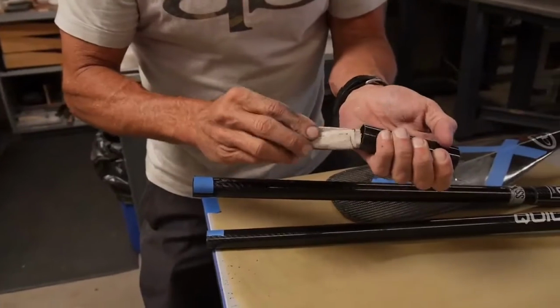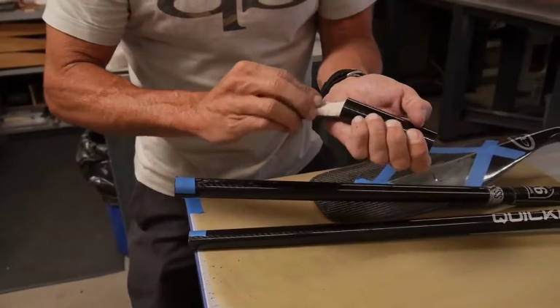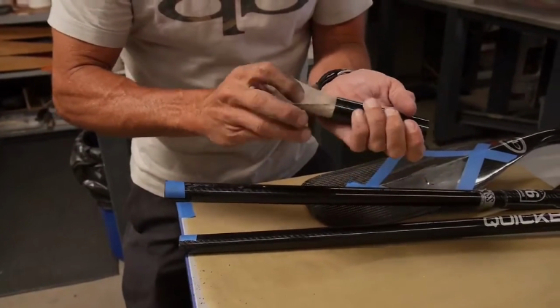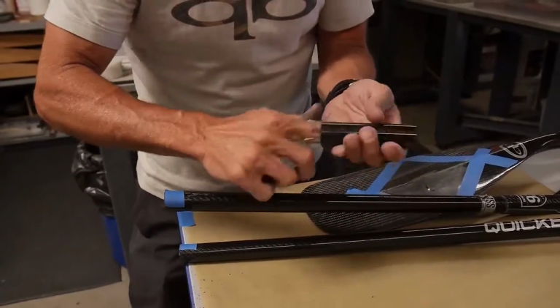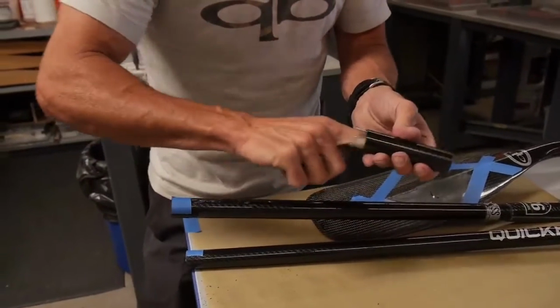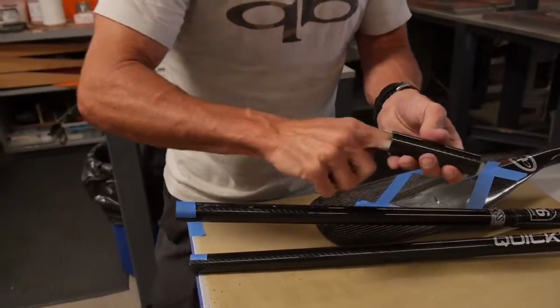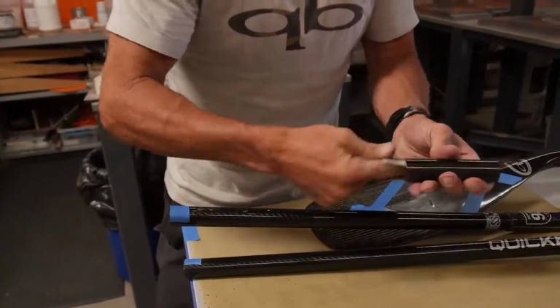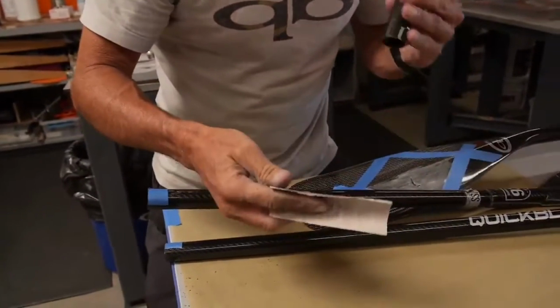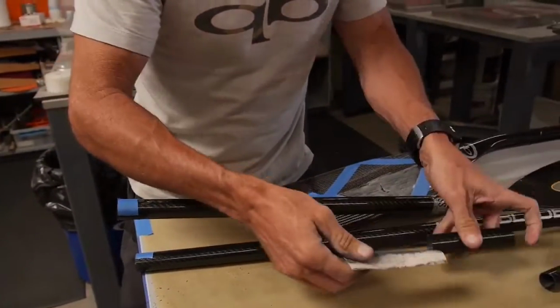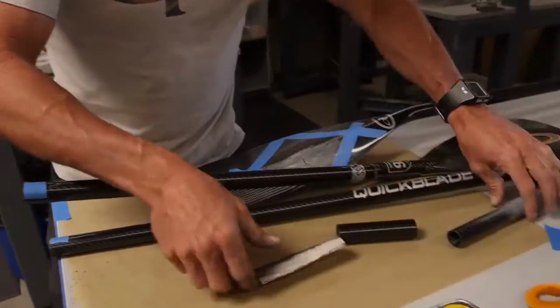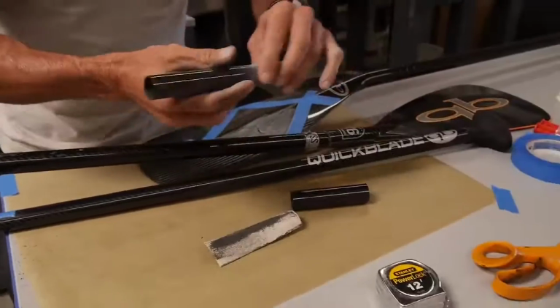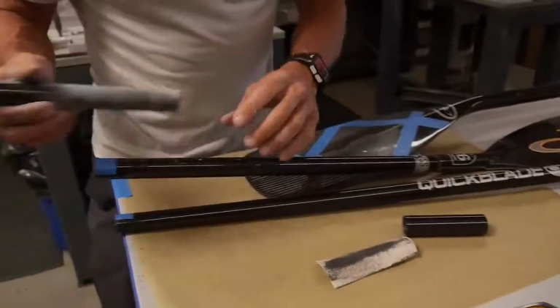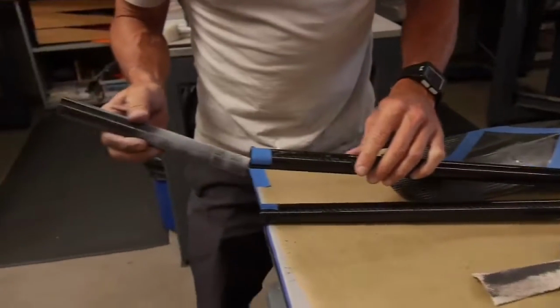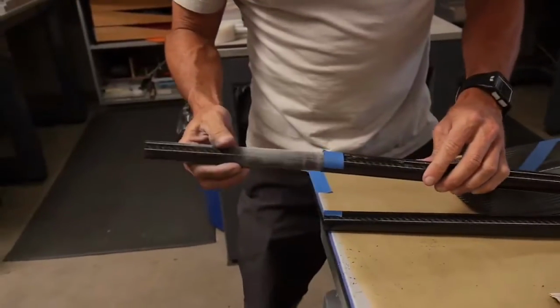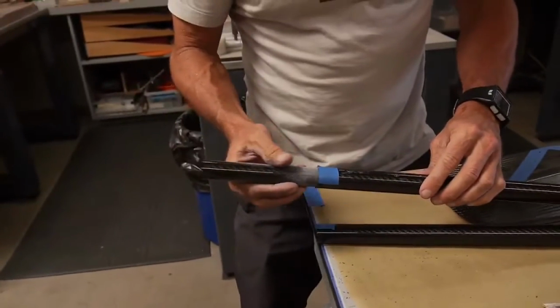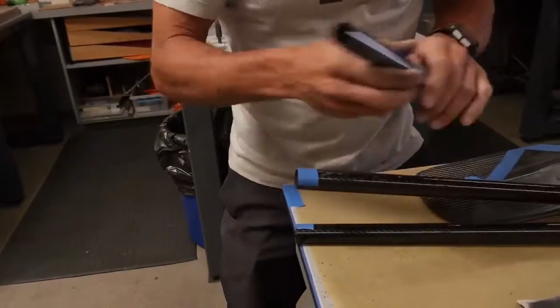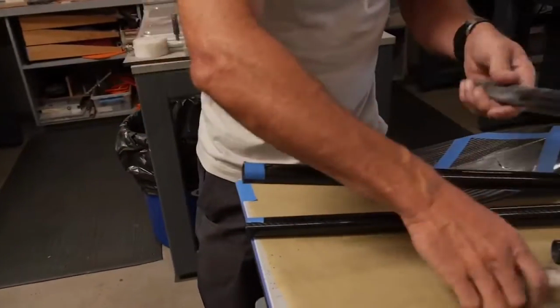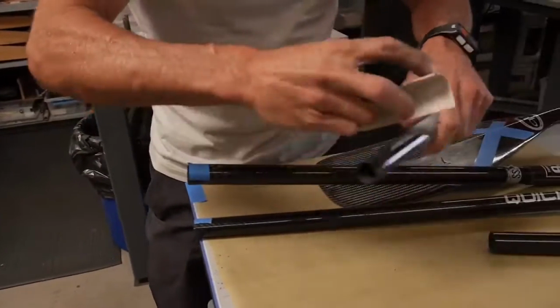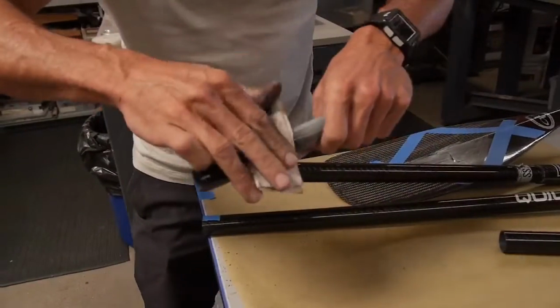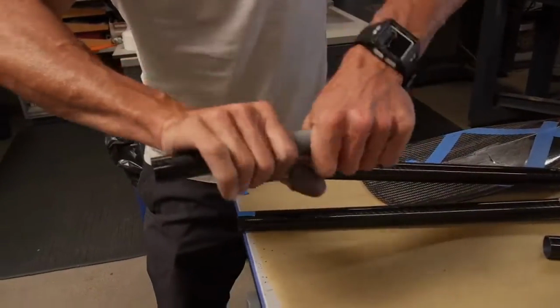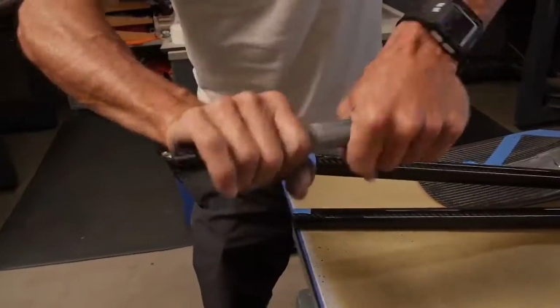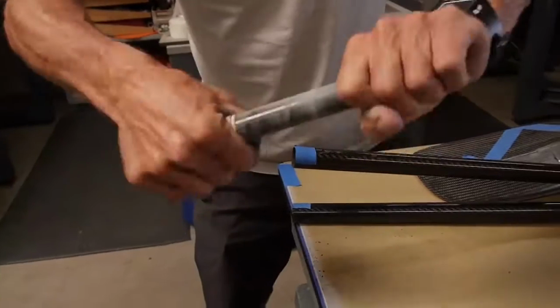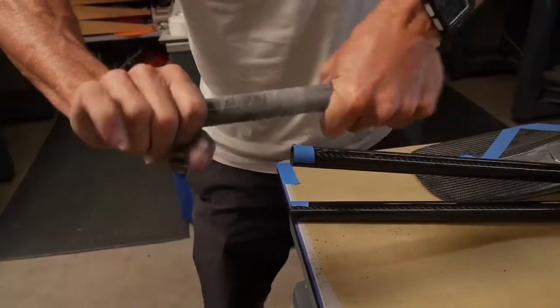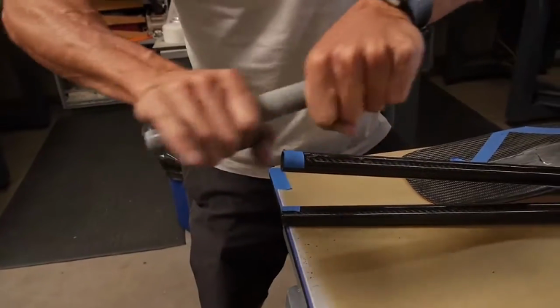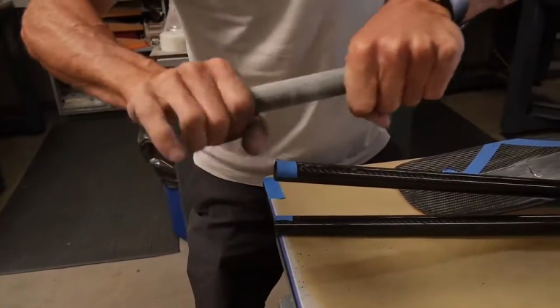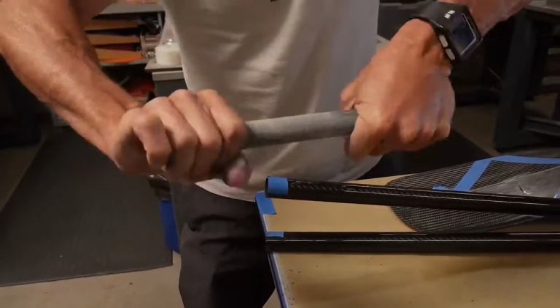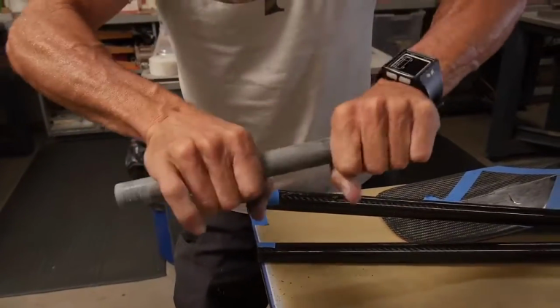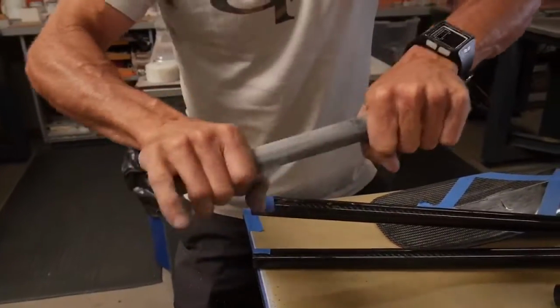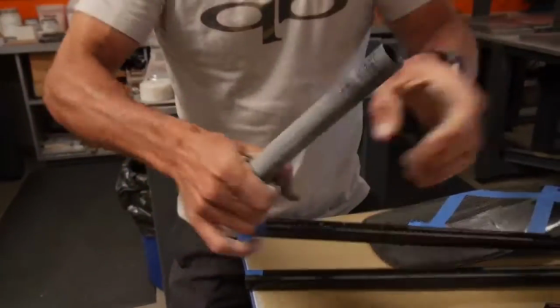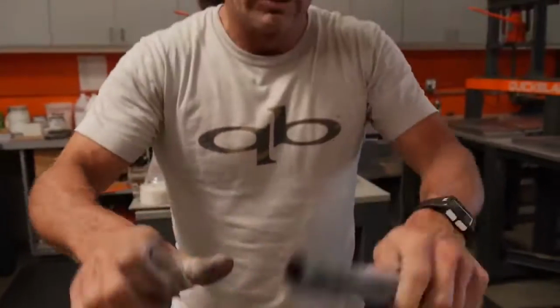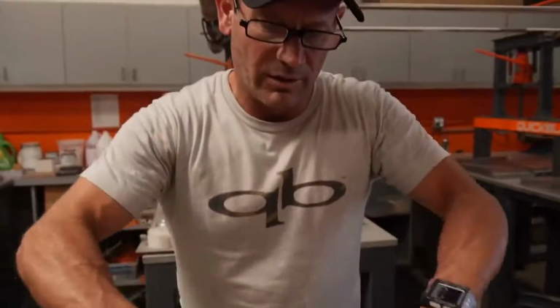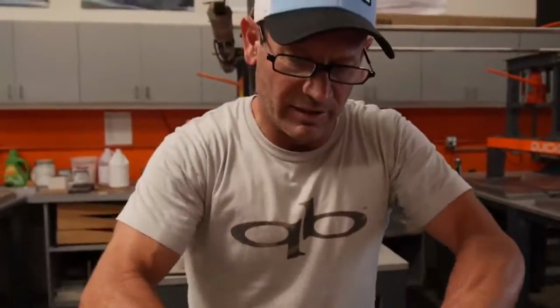Sand both ends. Then on this one I've already sanded one end, so we're going to sand the other end as well. That'll help it stick.